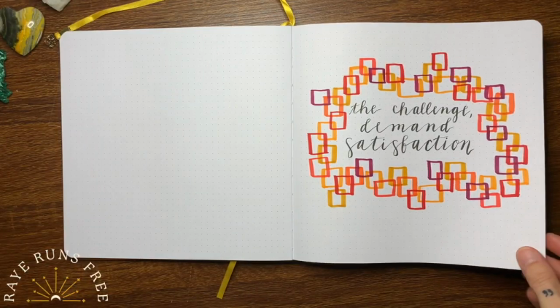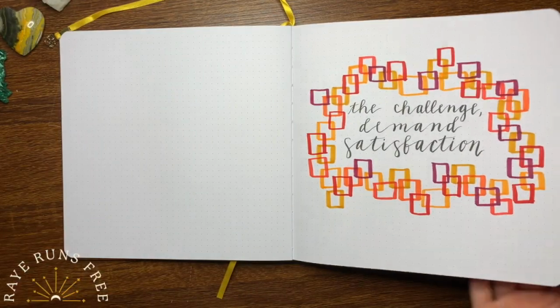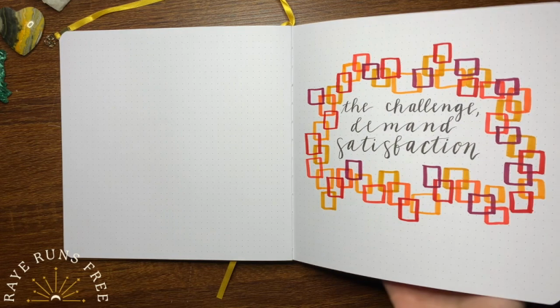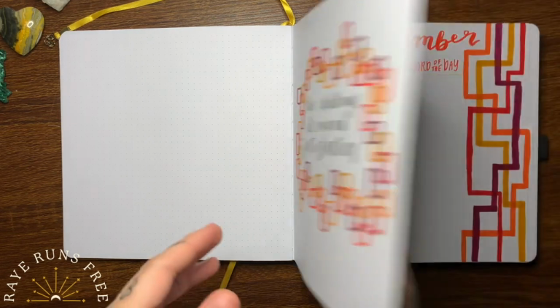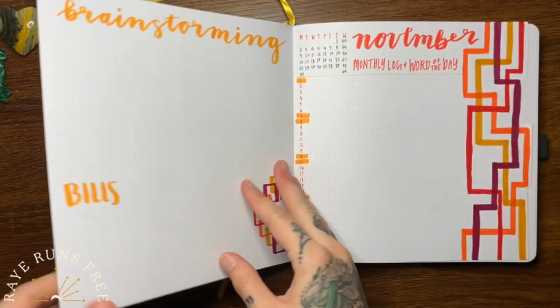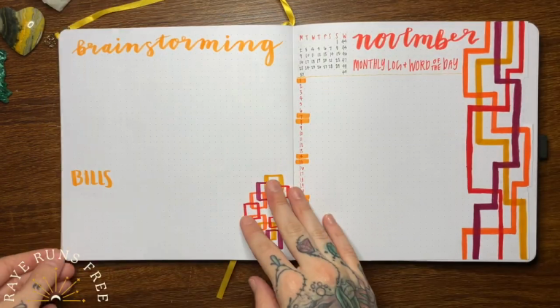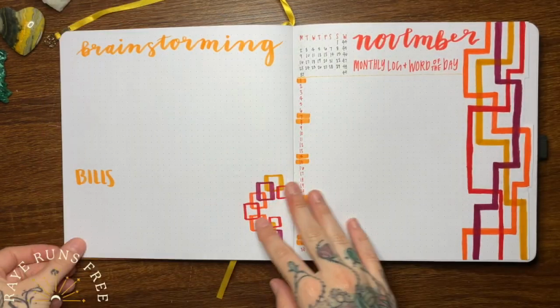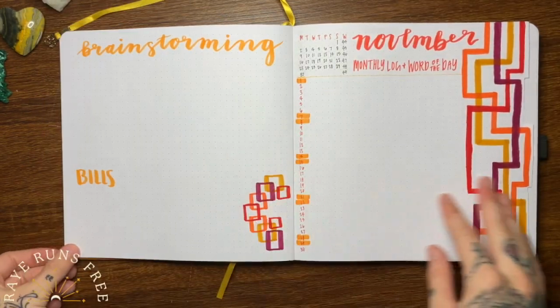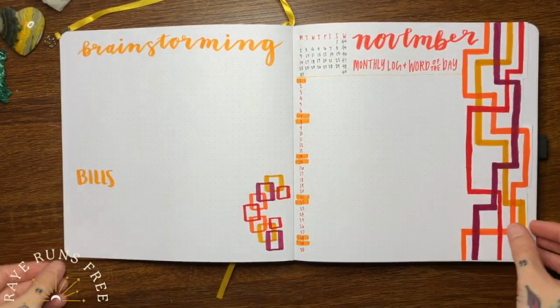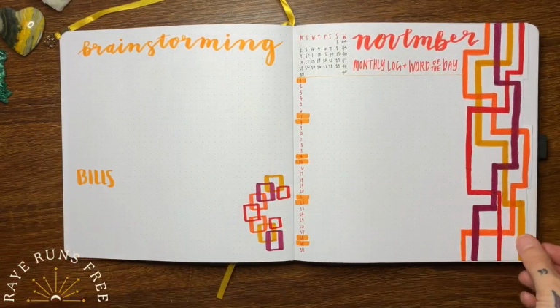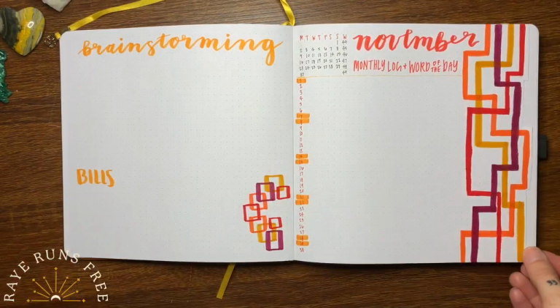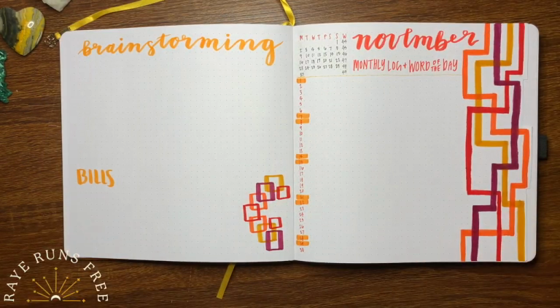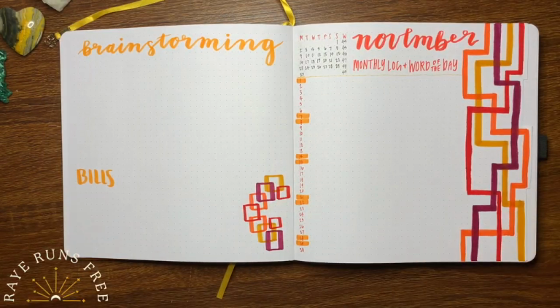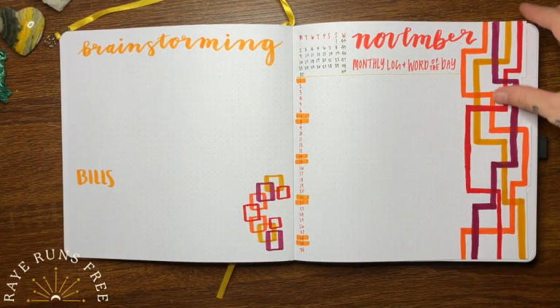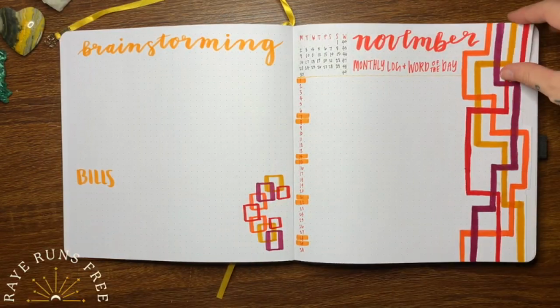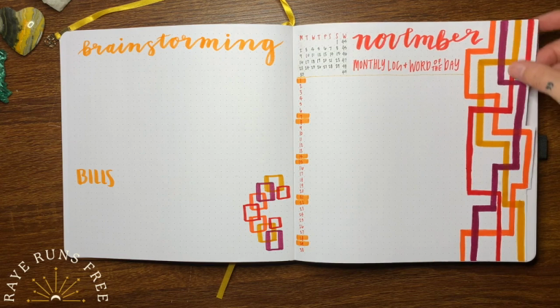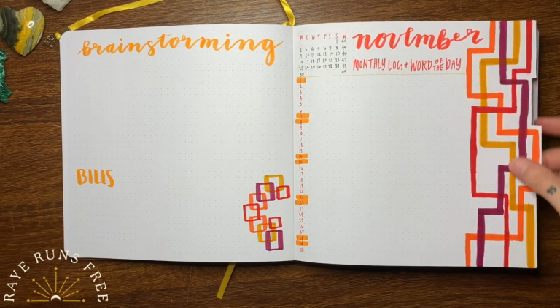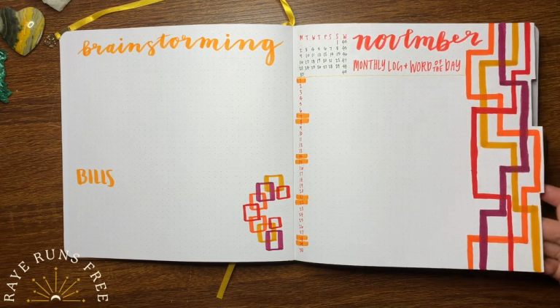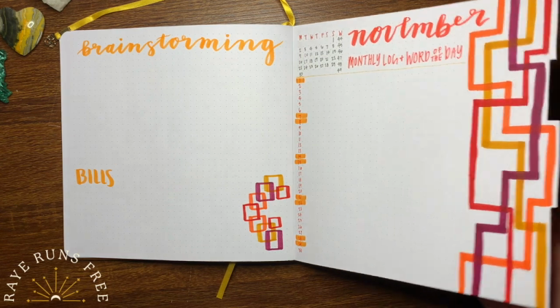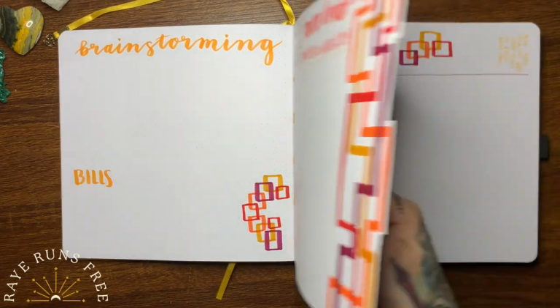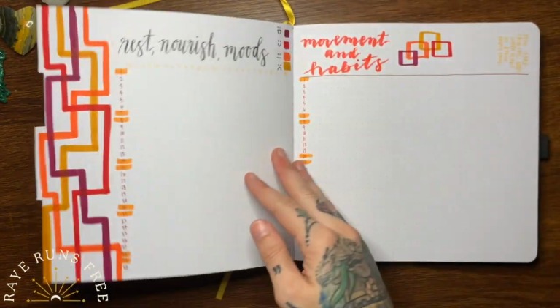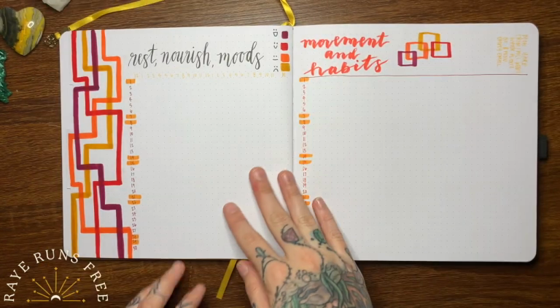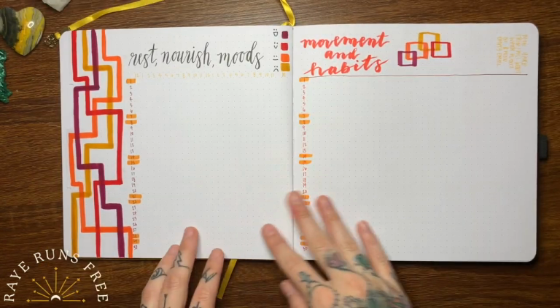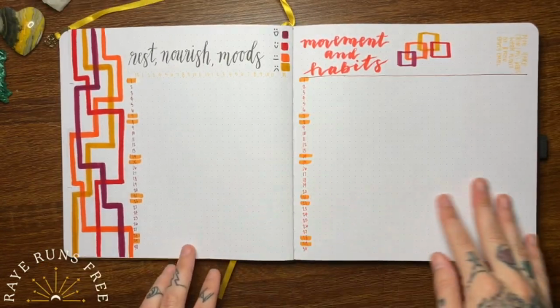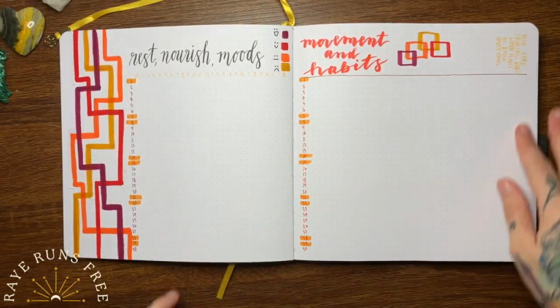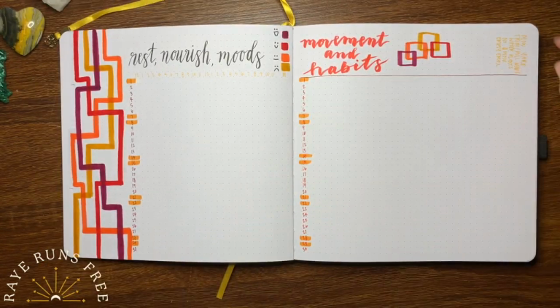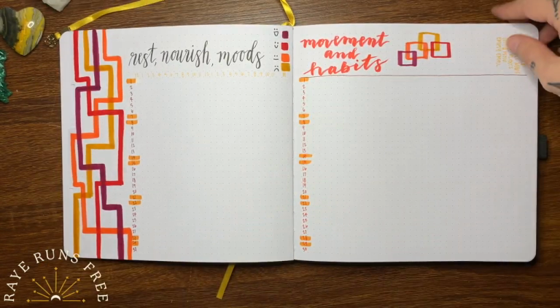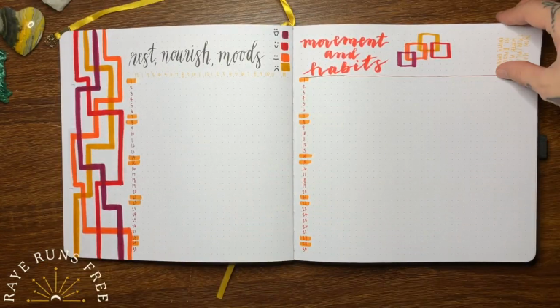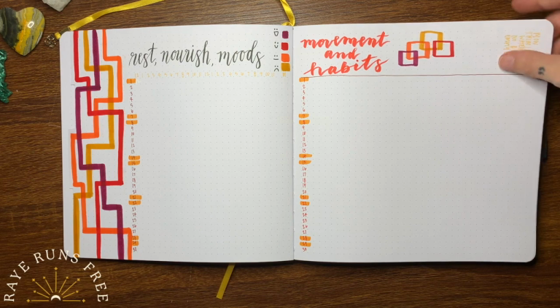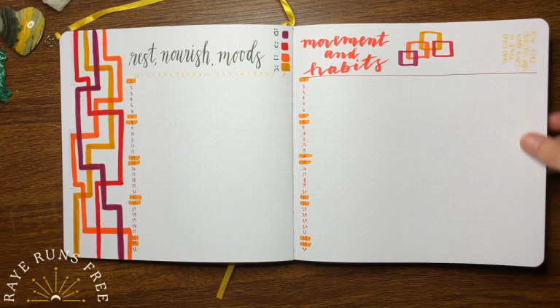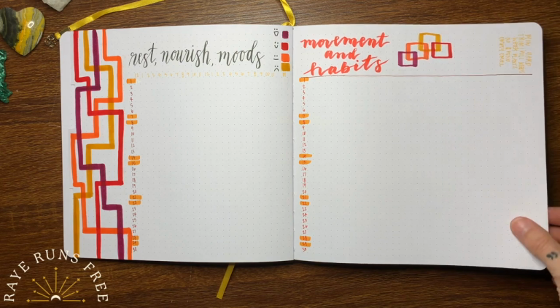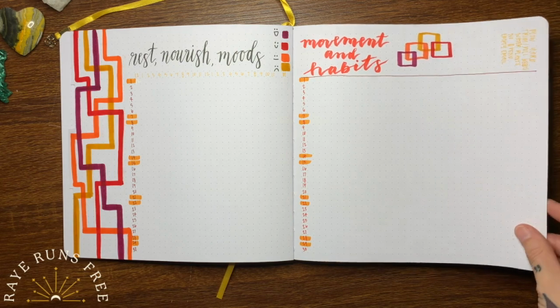So this is the flip-through. There's not many pages, but all of my pages have been getting completely filled with little notes and little margin writing here and there. So all of the extra space is really working for me.